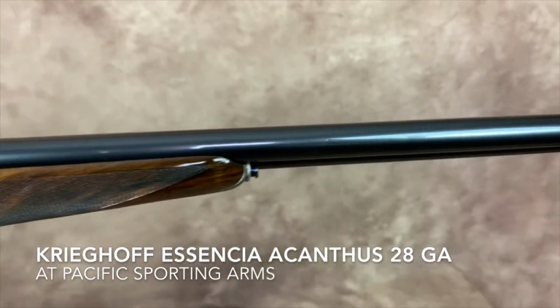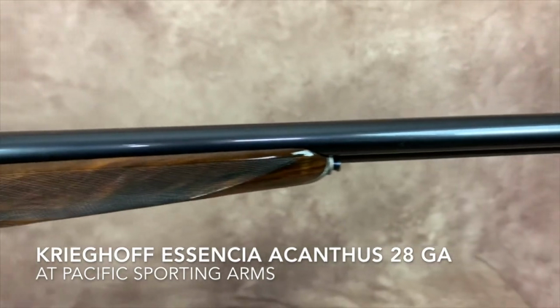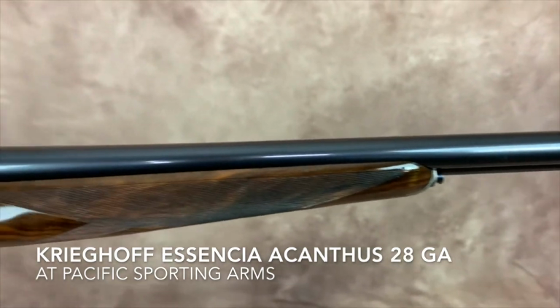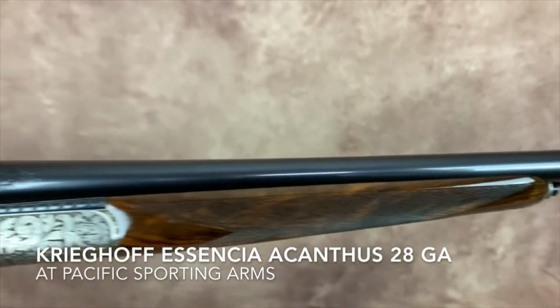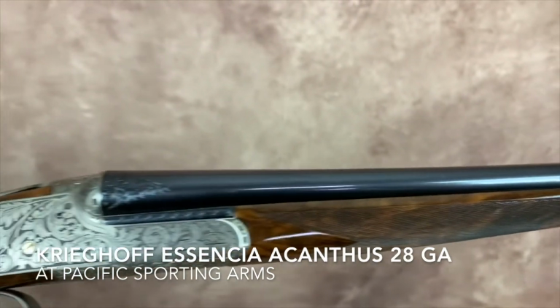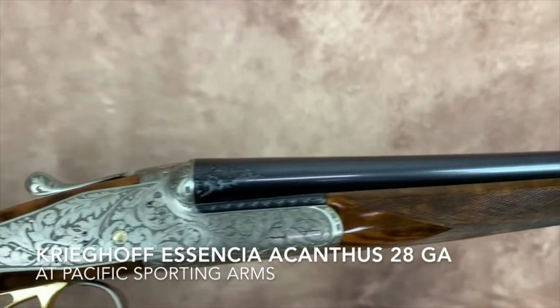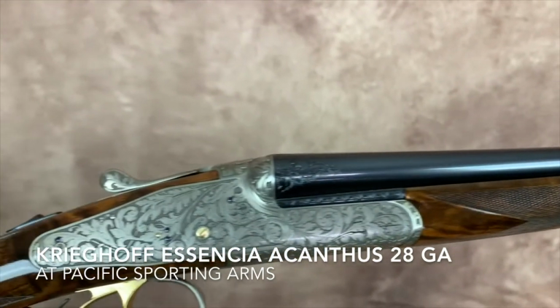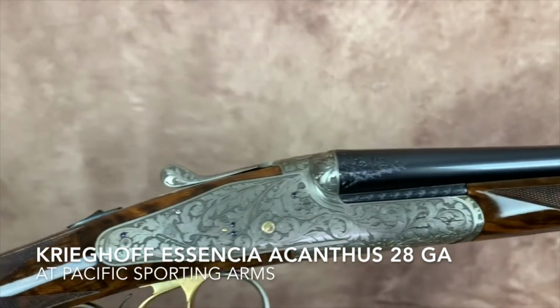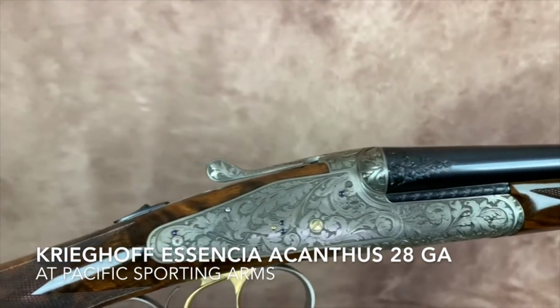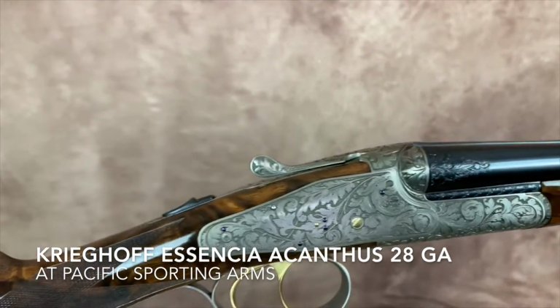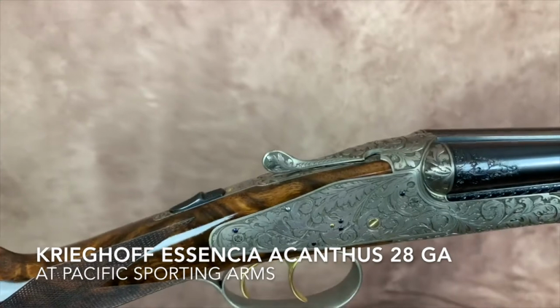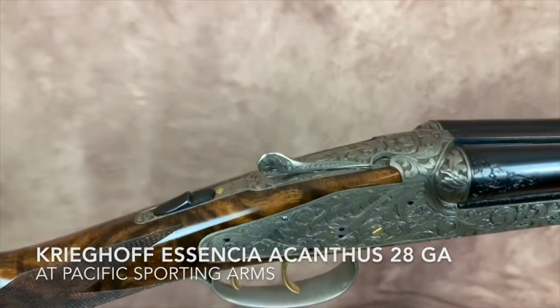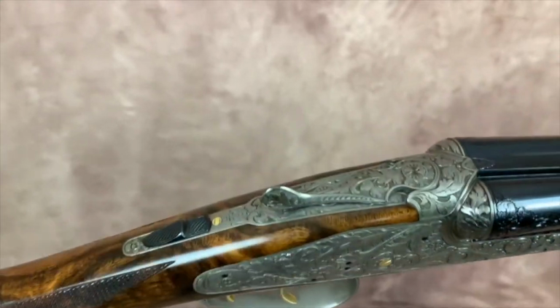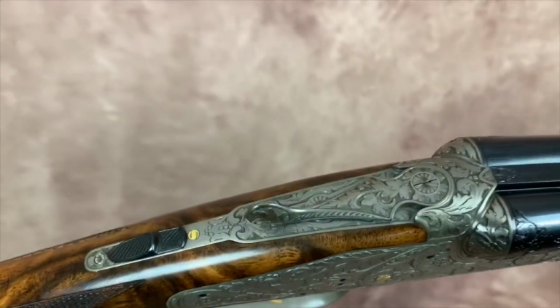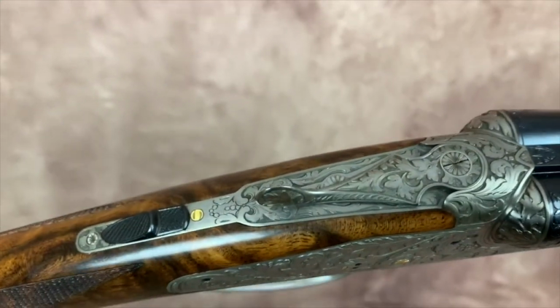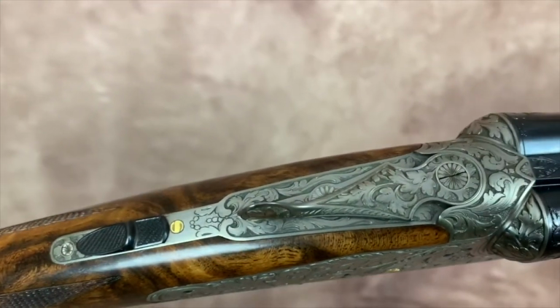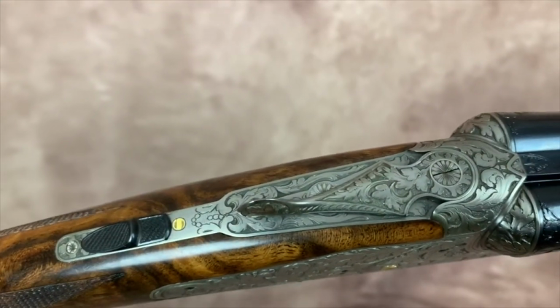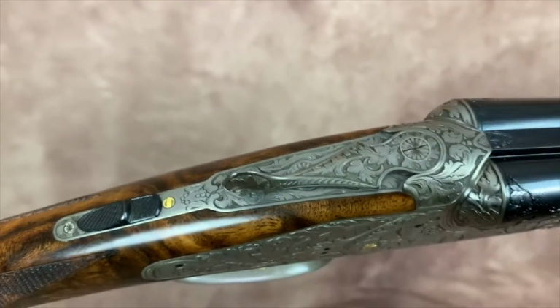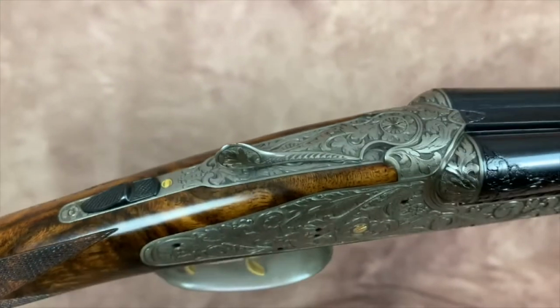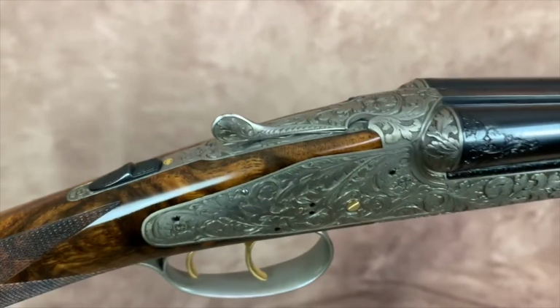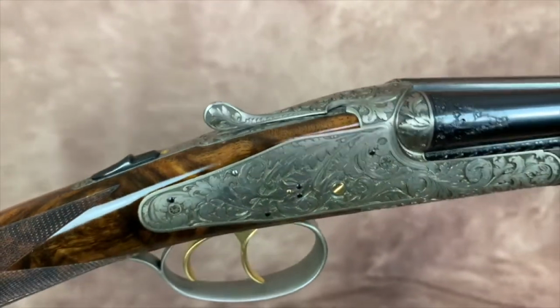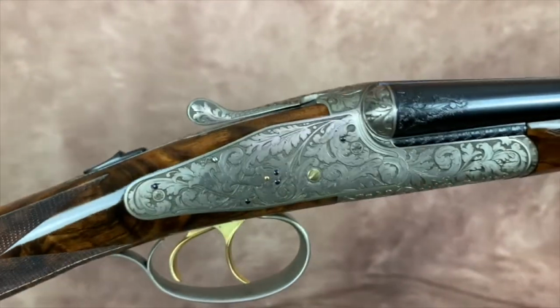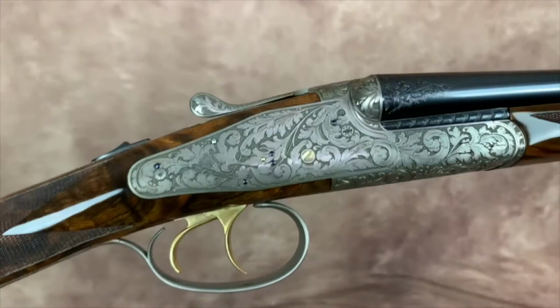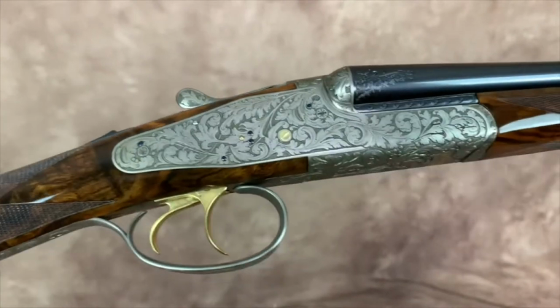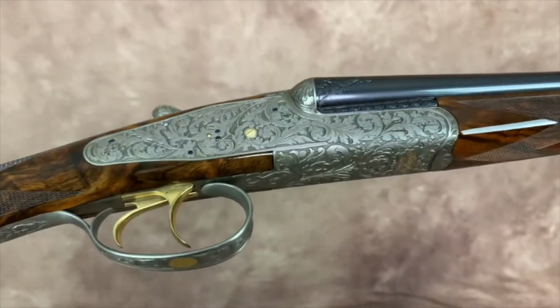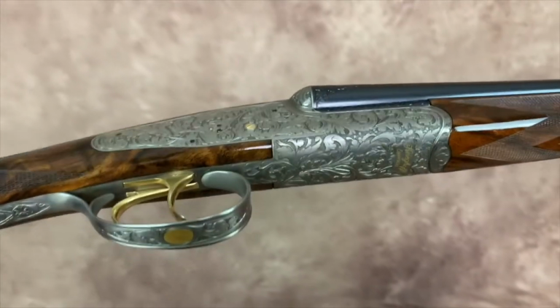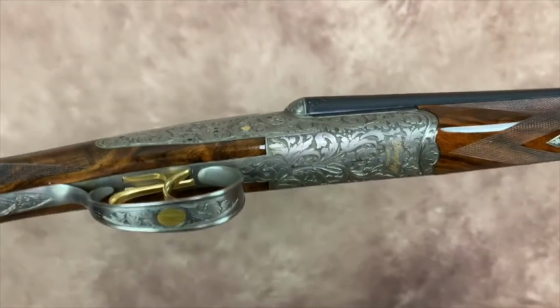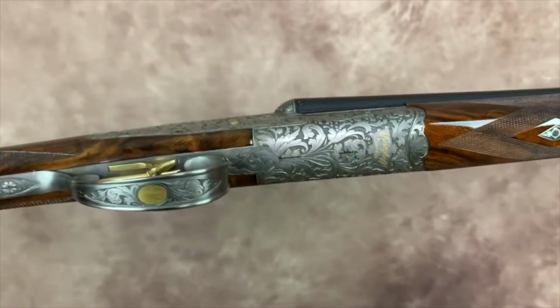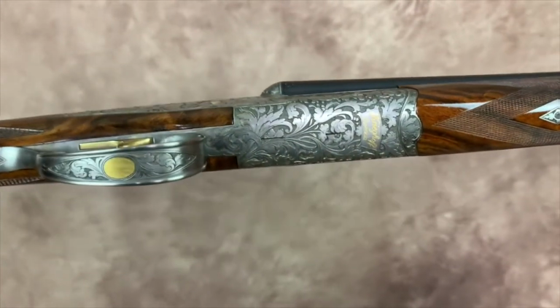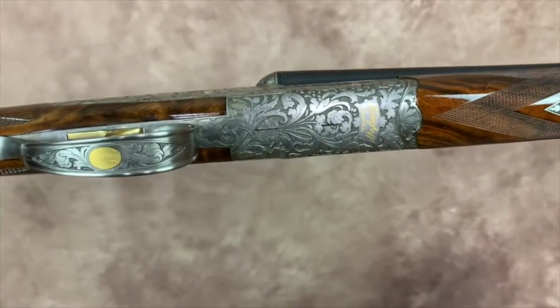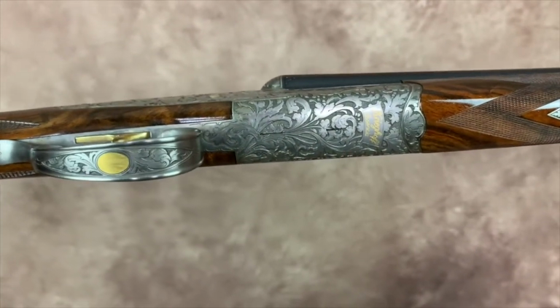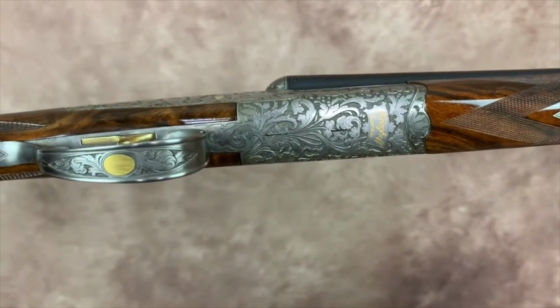The stock dimensions on this gun are inch and a half, two and three-eighths, 14 and a half length of pull to a checkered butt plate. The gun comes in a beautifully fitted leather case. Gun weighs five pounds, two ounces.